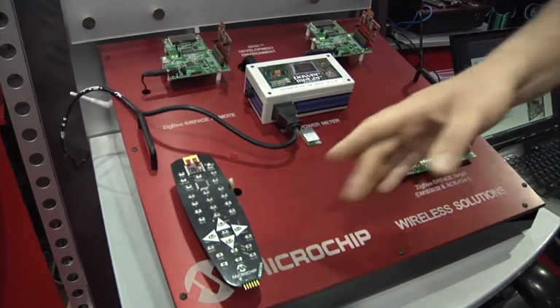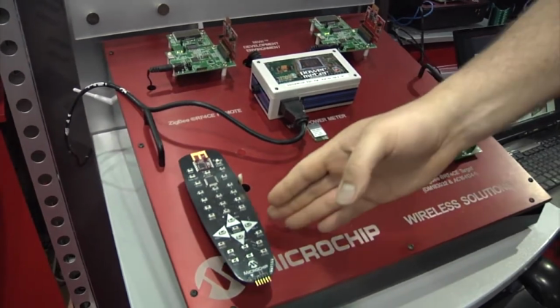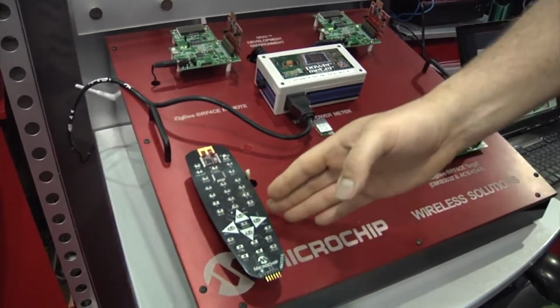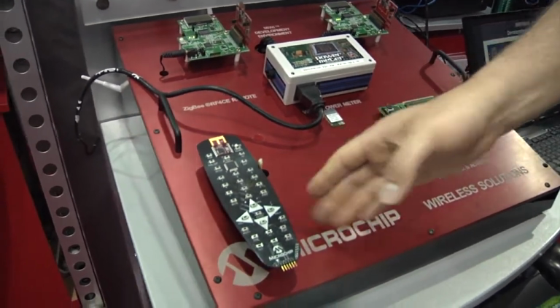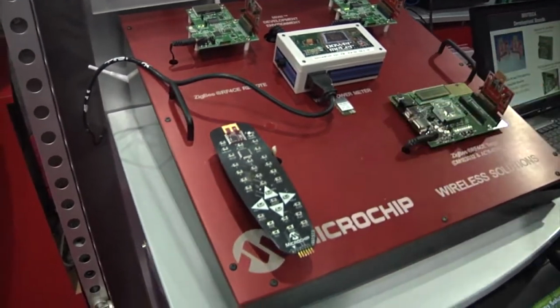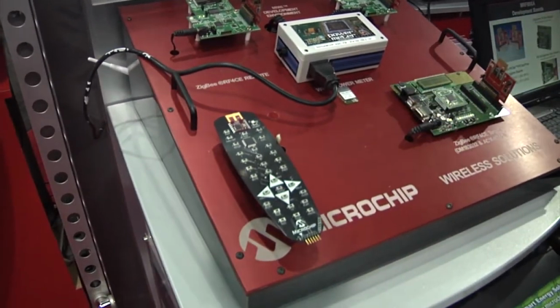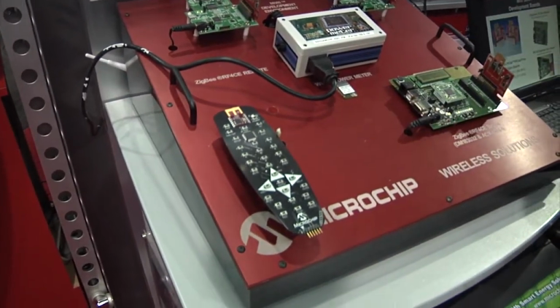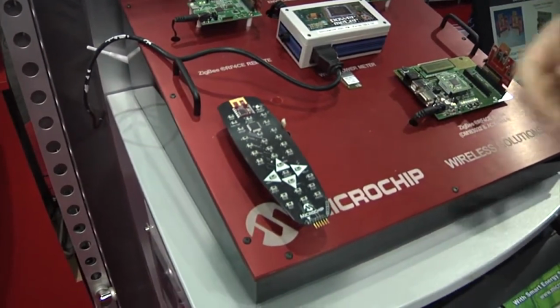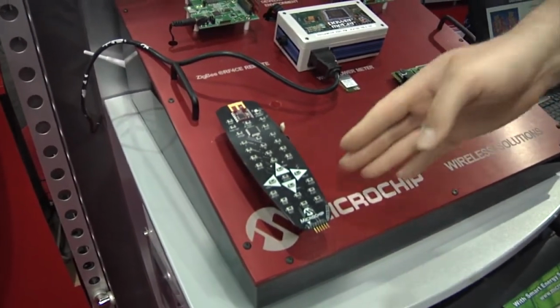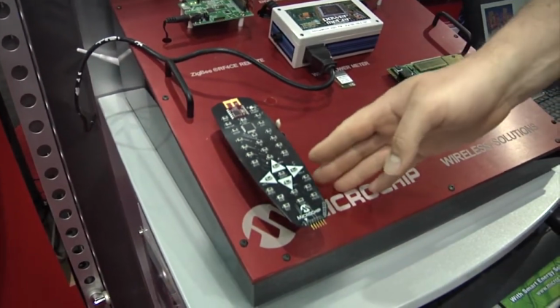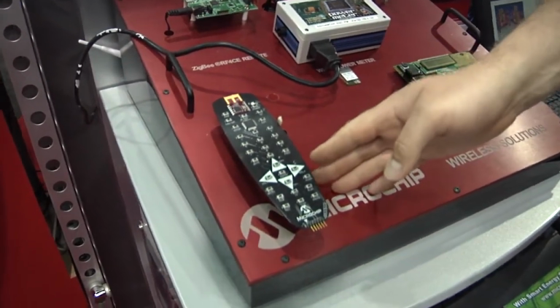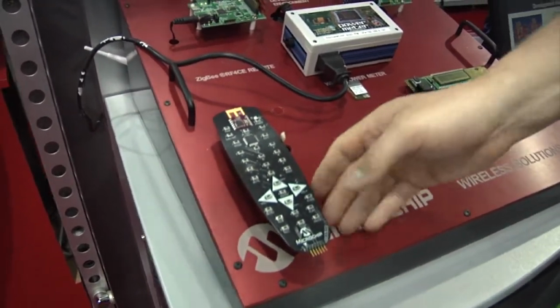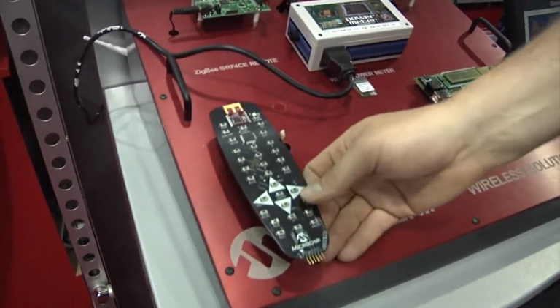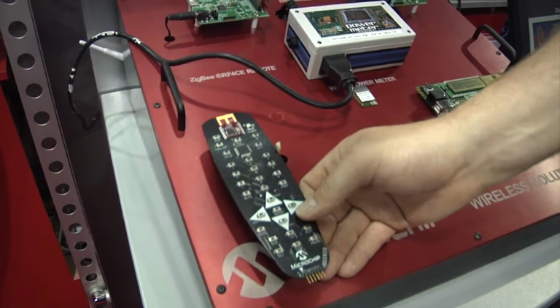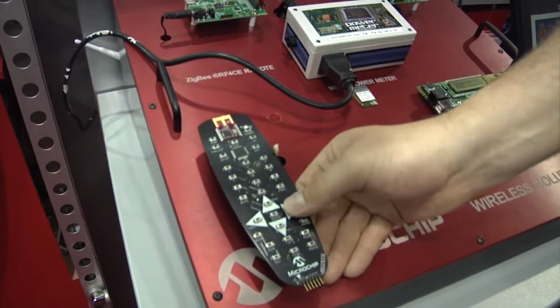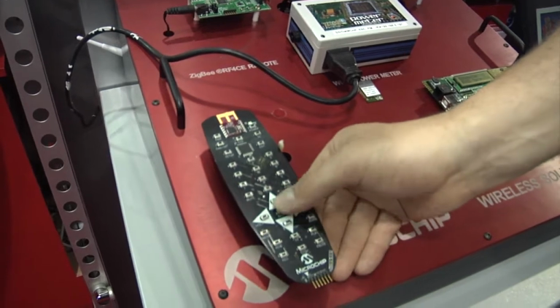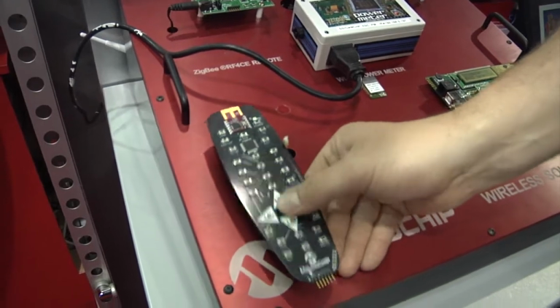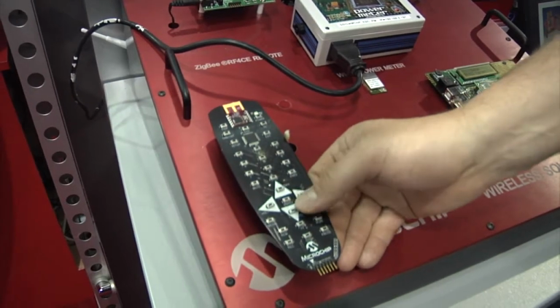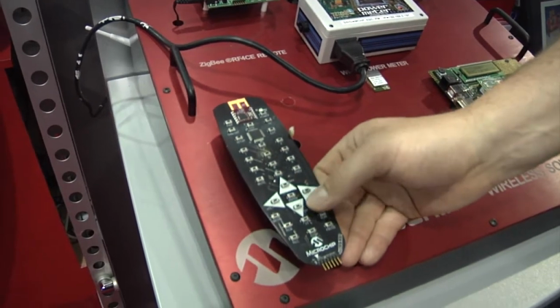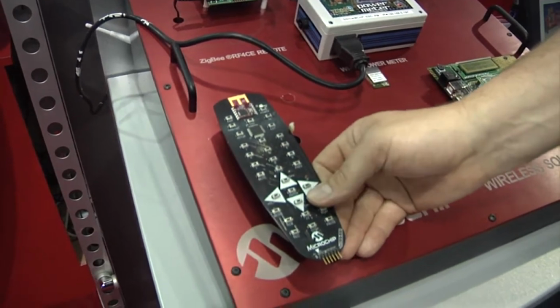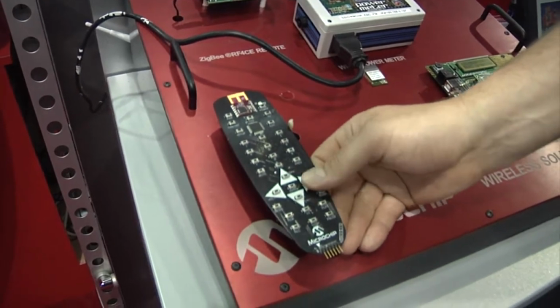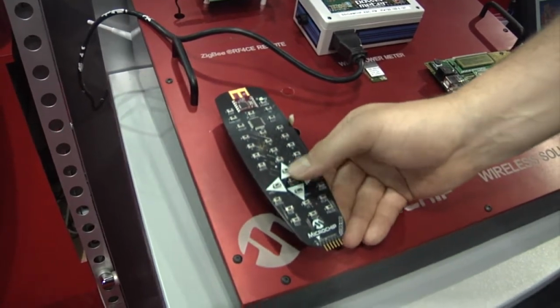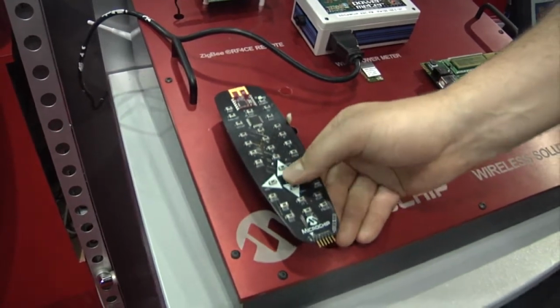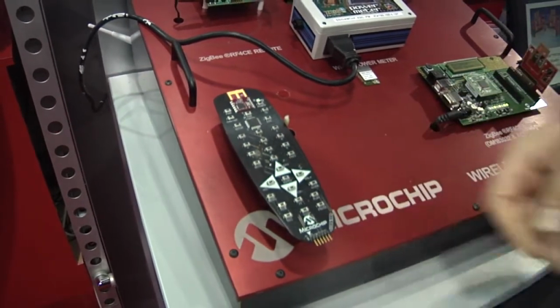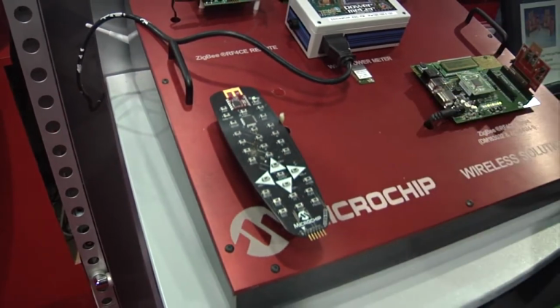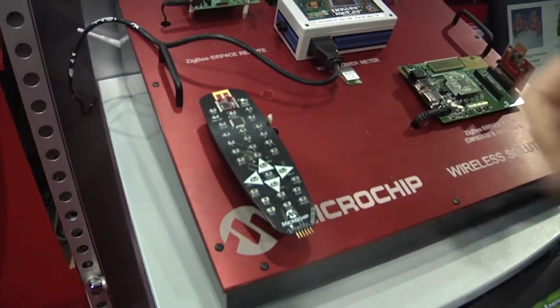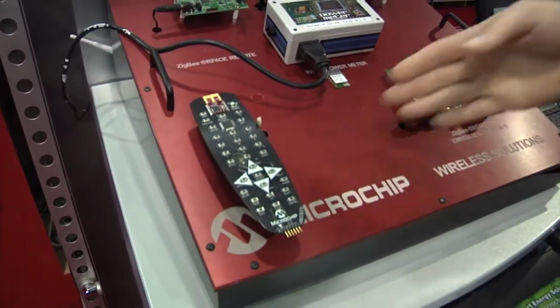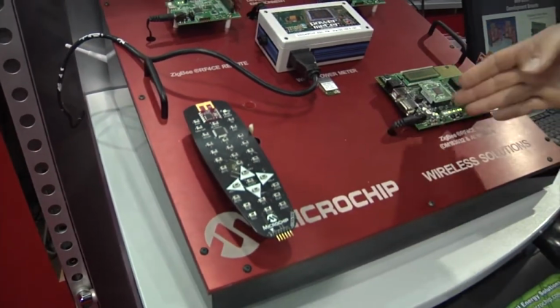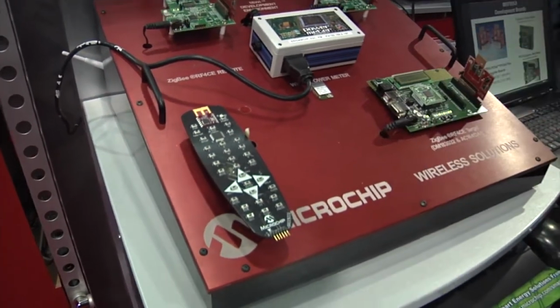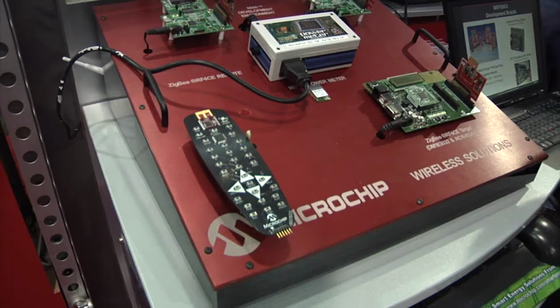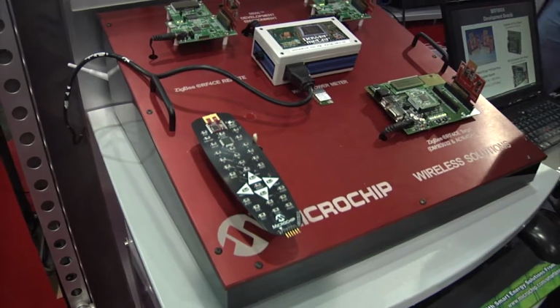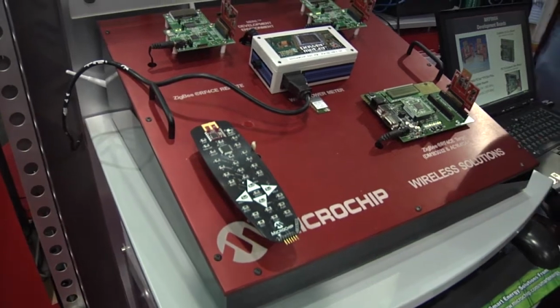We also have an RF for CE Zigbee protocol here, where we're transmitting from our Zigbee remote control for consumer electronics over to a receiver station here.